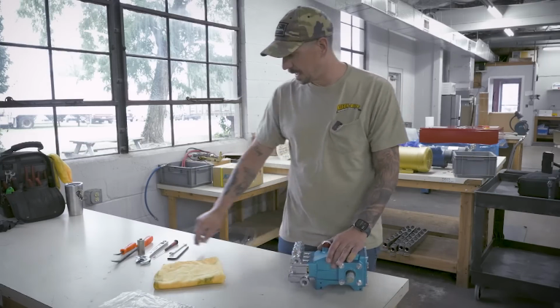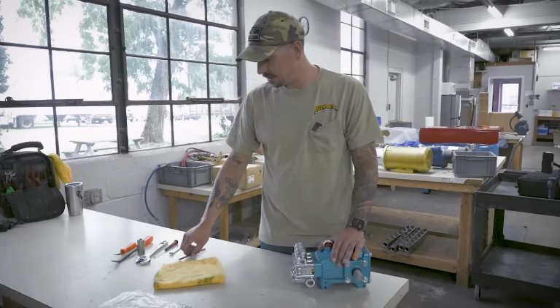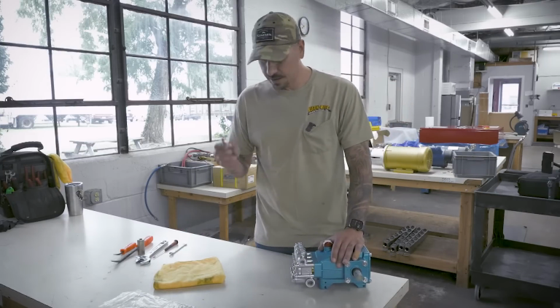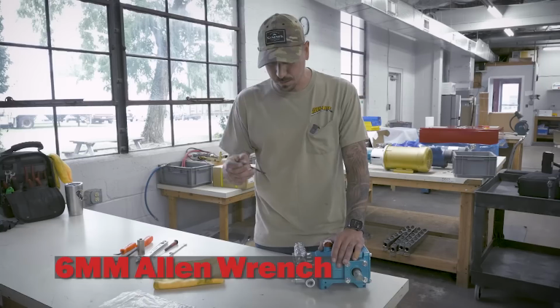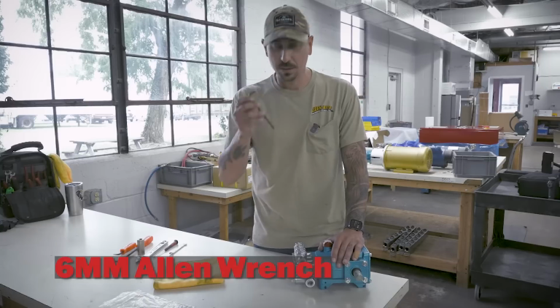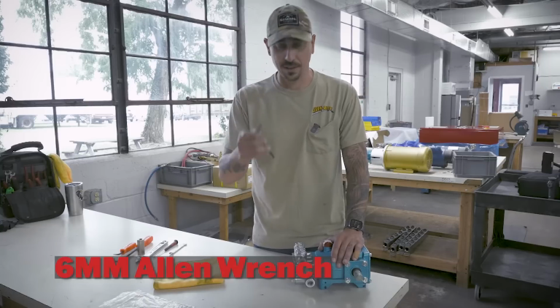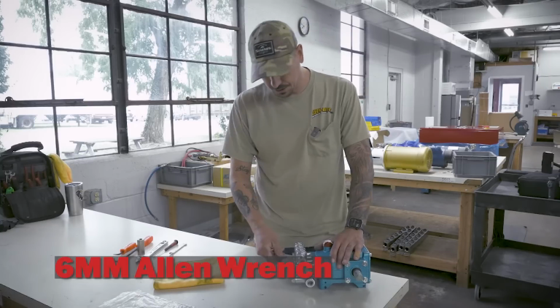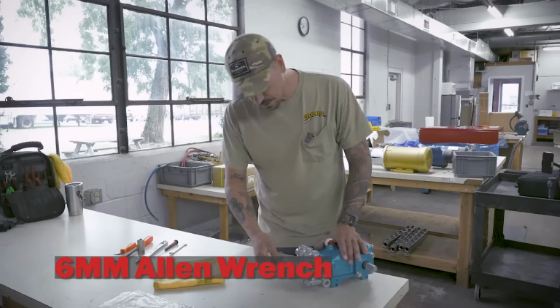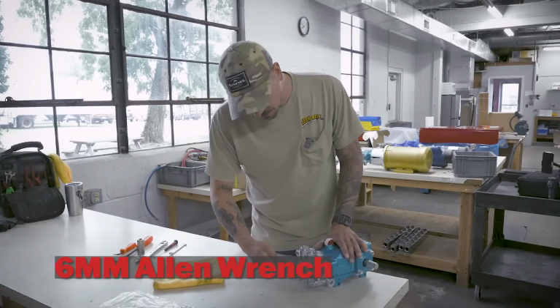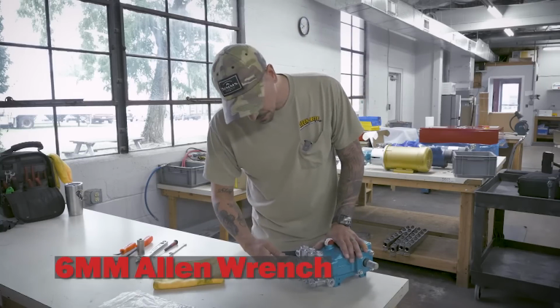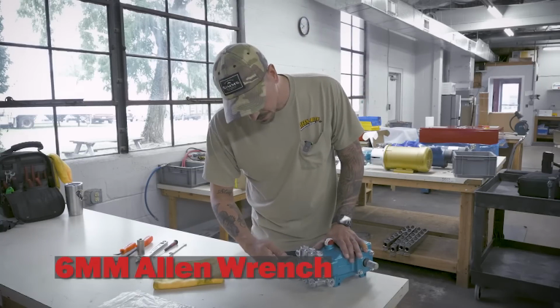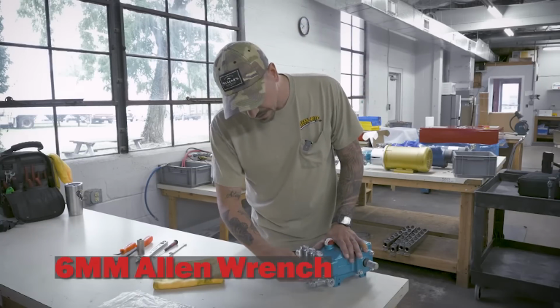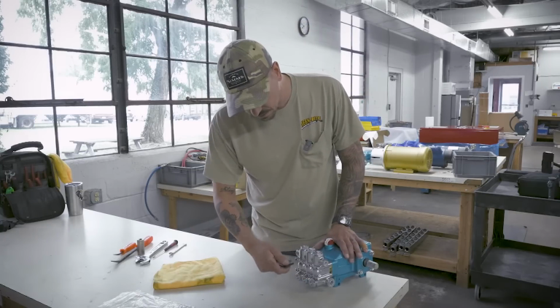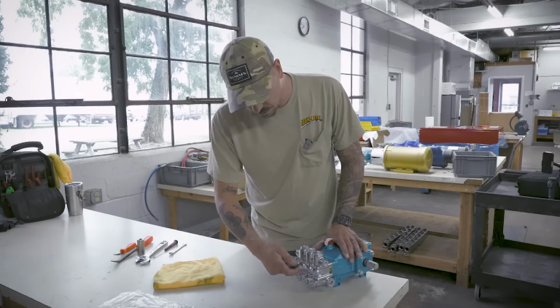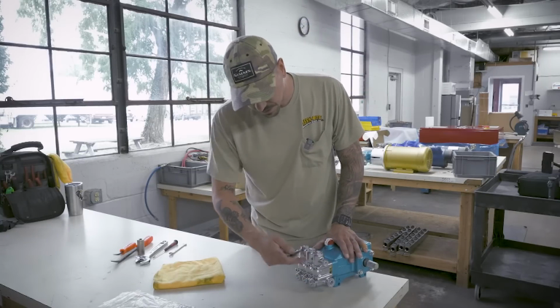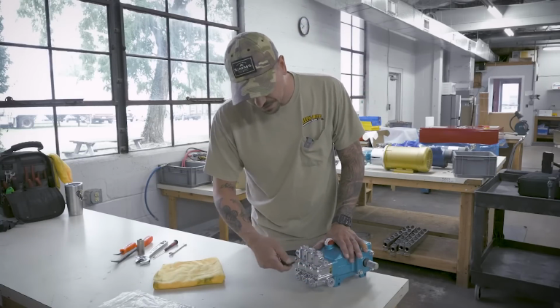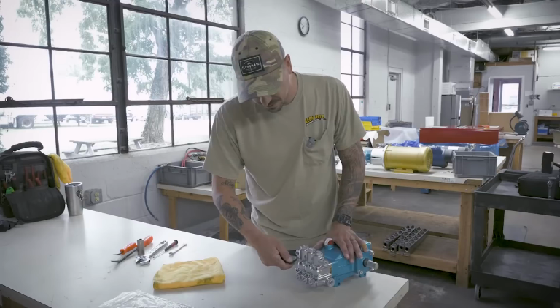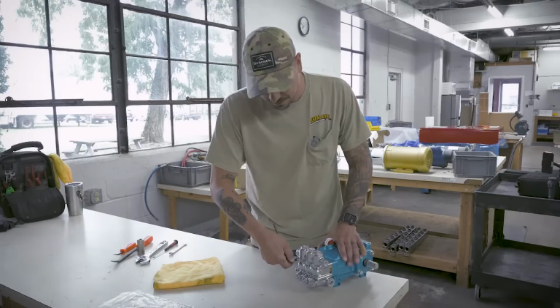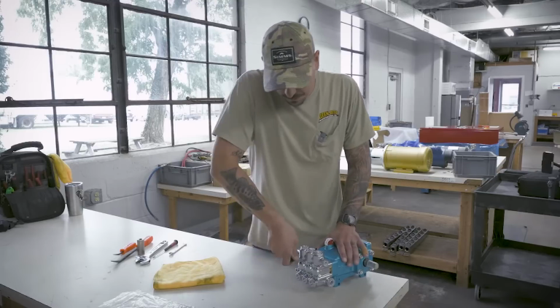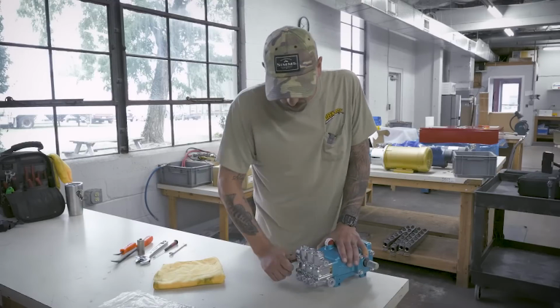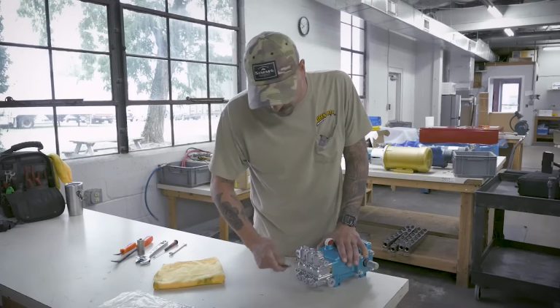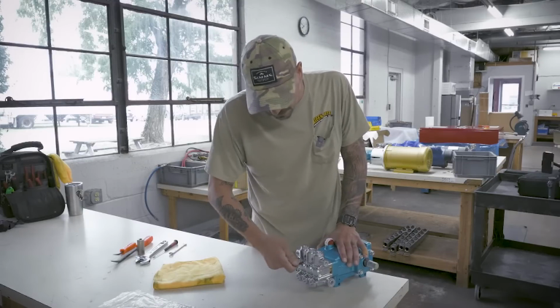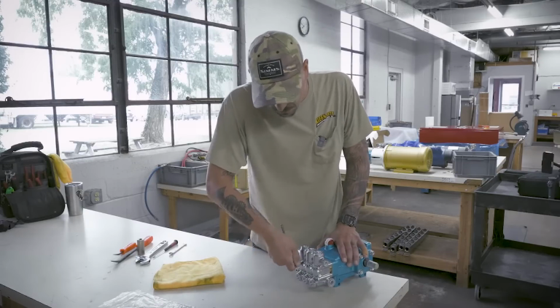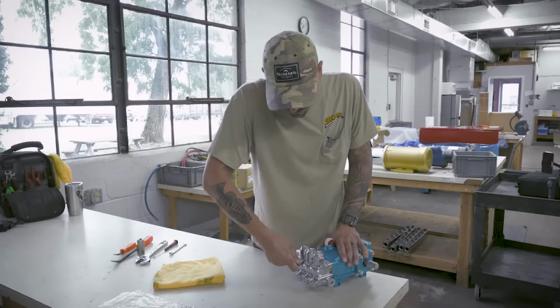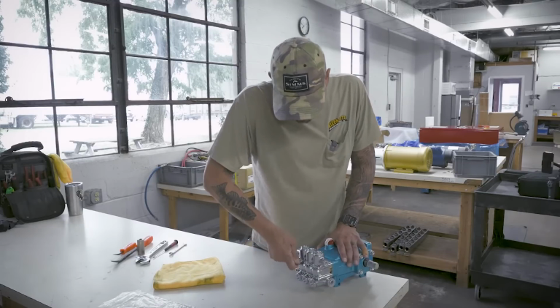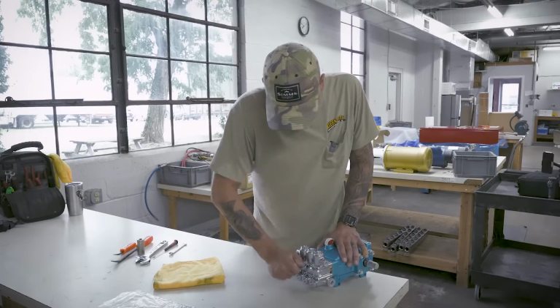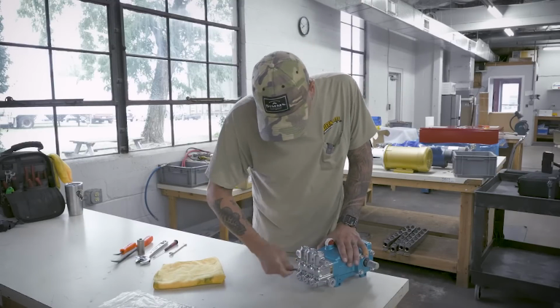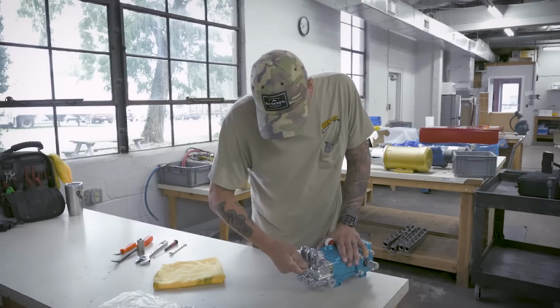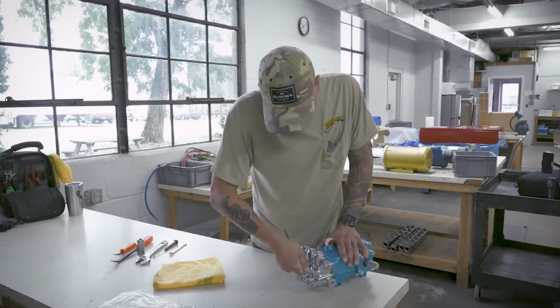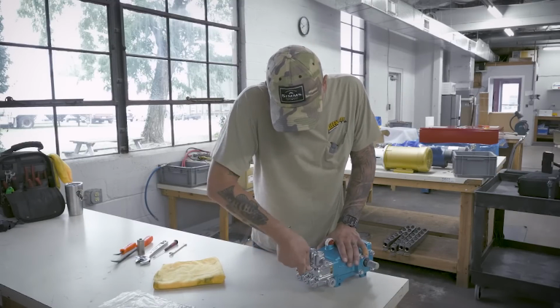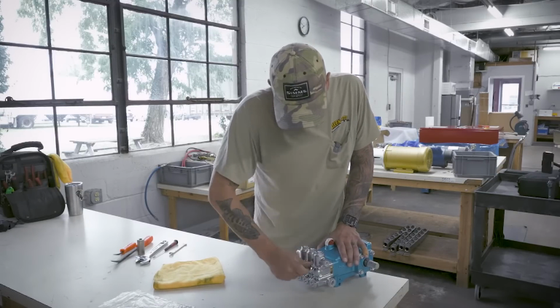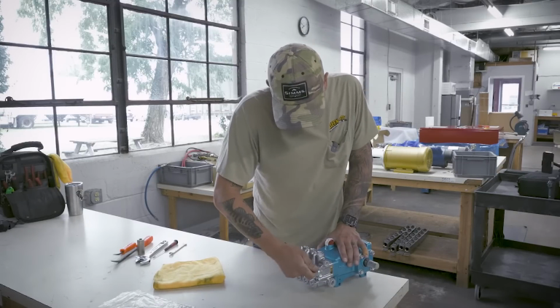I got a six mil Allen wrench. First thing I'm going to do is loosen and take out these eight bolts that are holding the head on. So let me crack all these loose here quick.